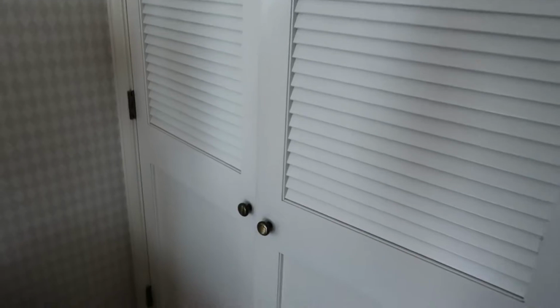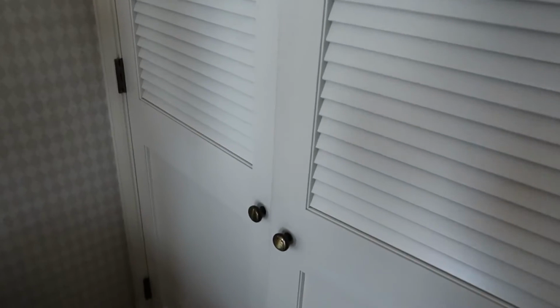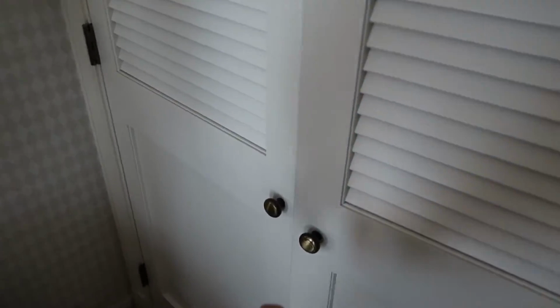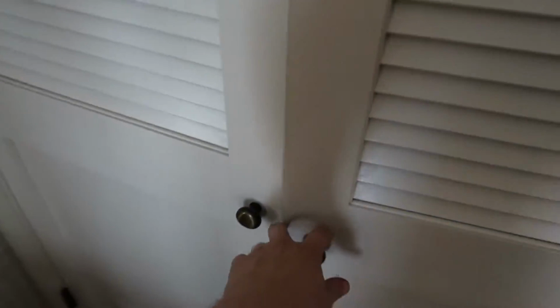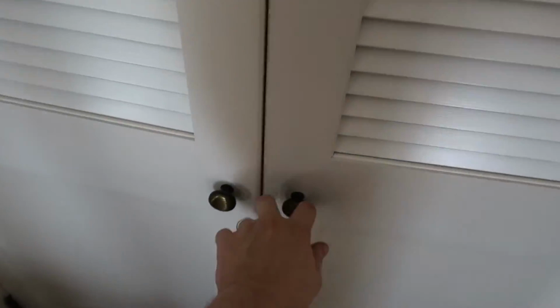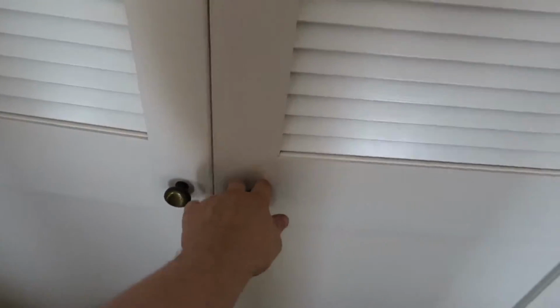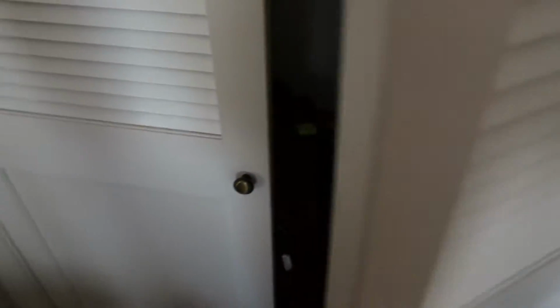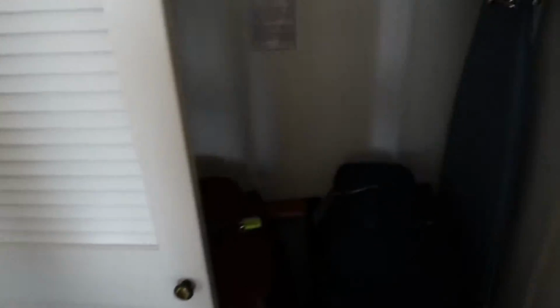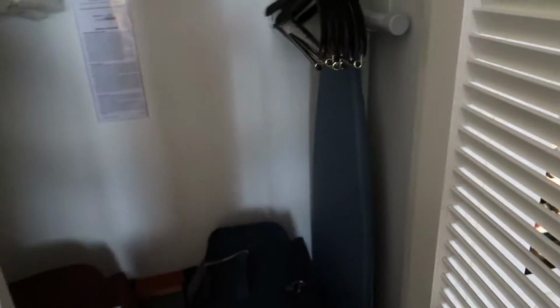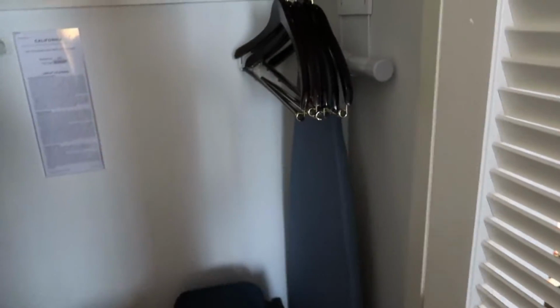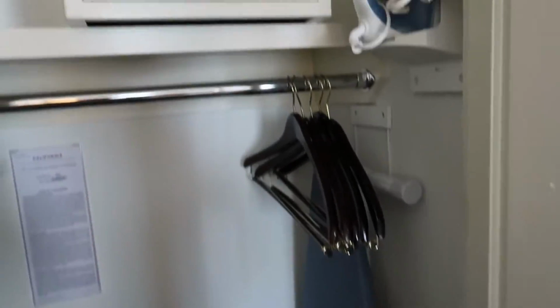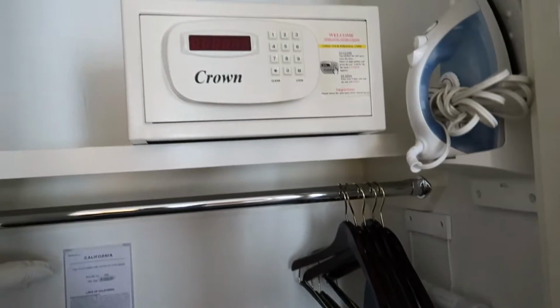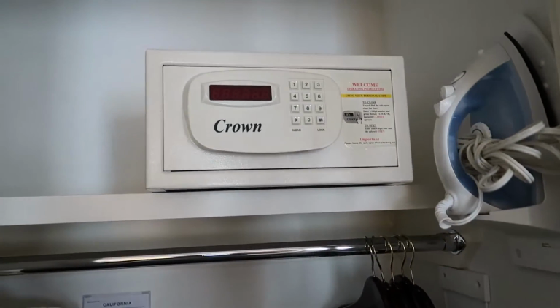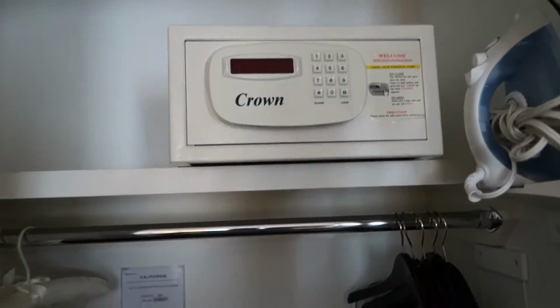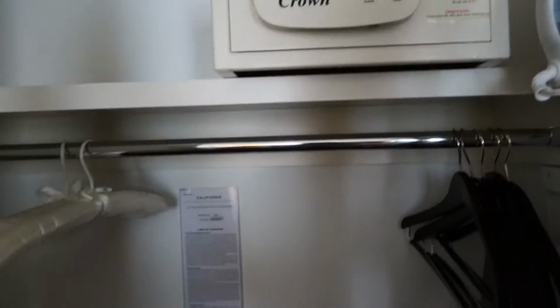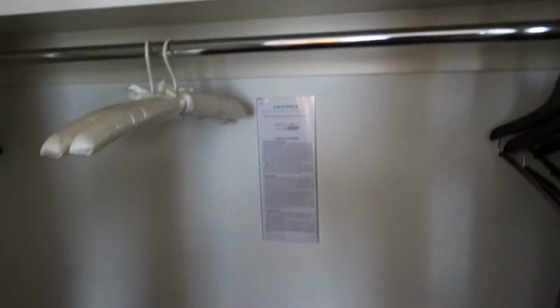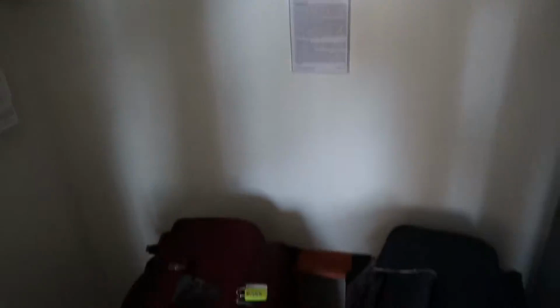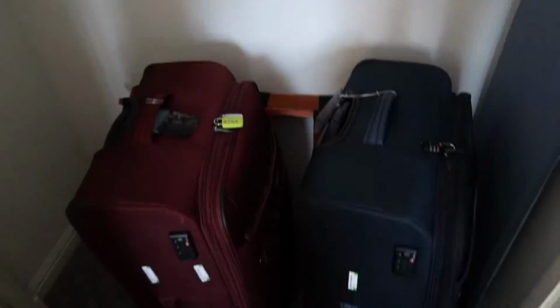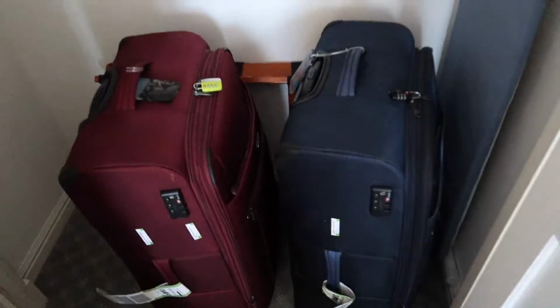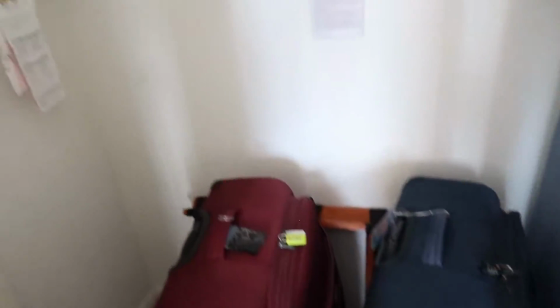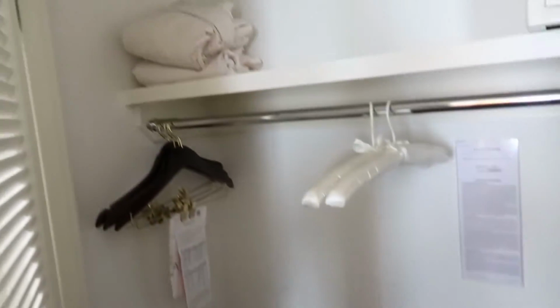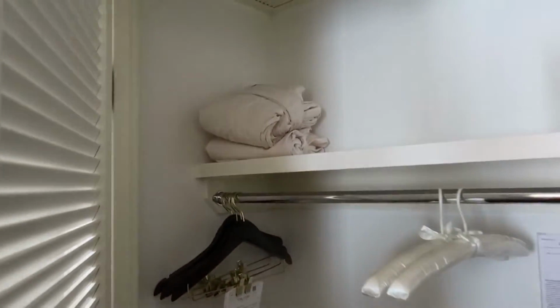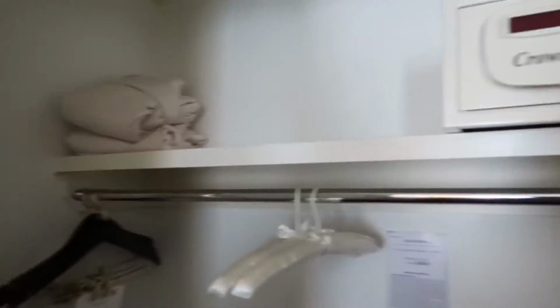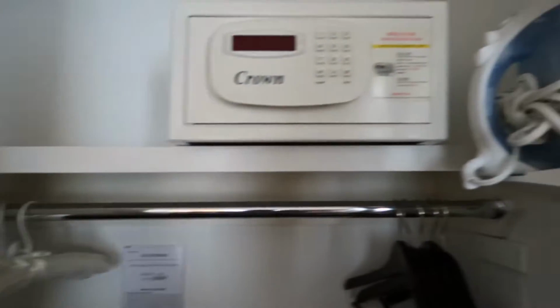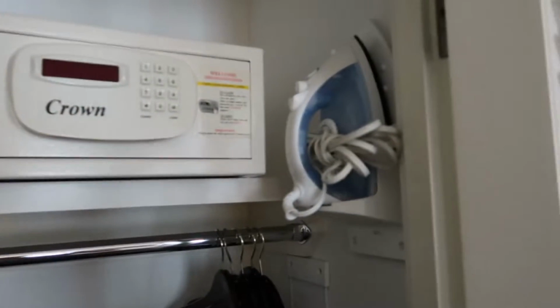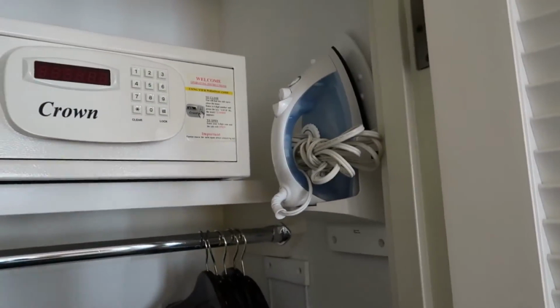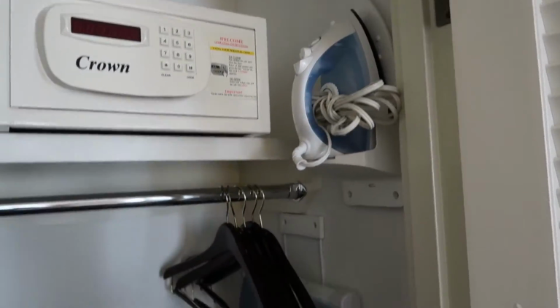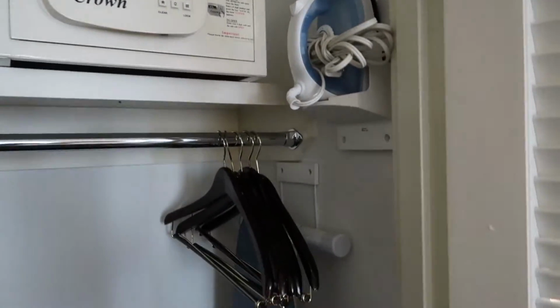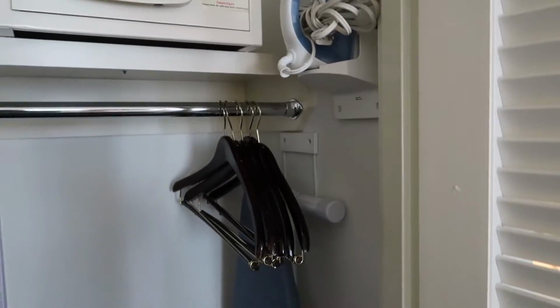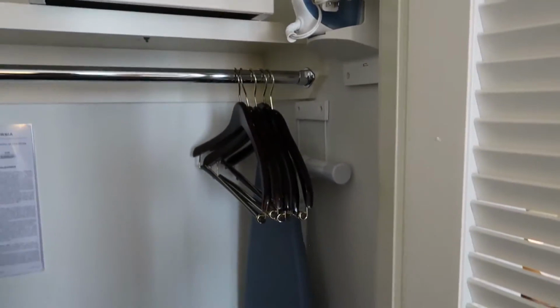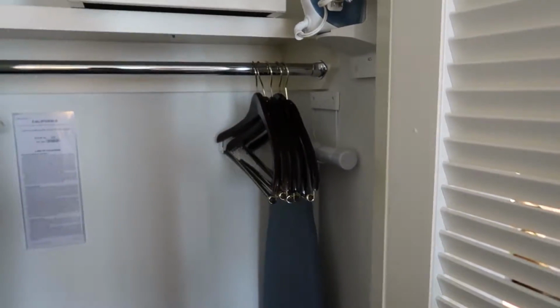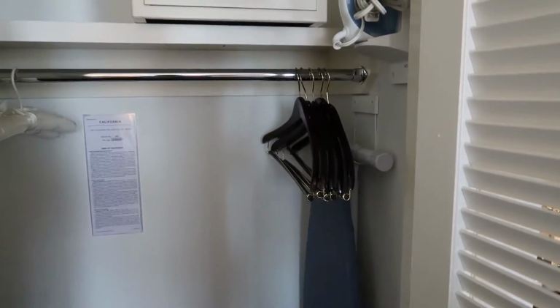Here's your wardrobe — come inside here, plenty of room for hanging space. There's a safe. We've got two large cases in there, plenty of space. There's an iron, and there's also a travel hair dryer in the bathroom.